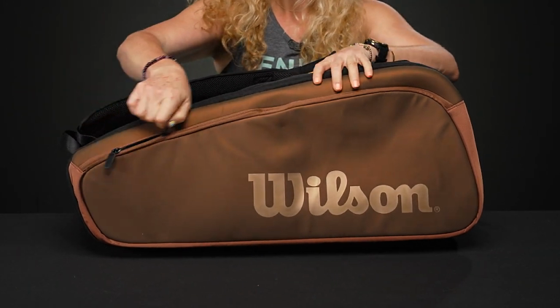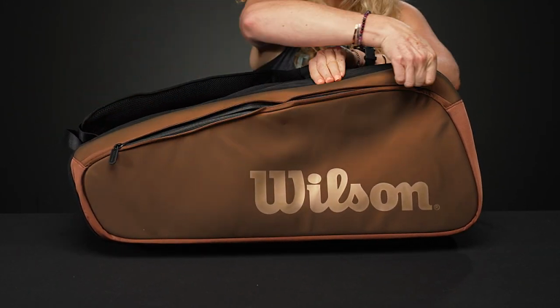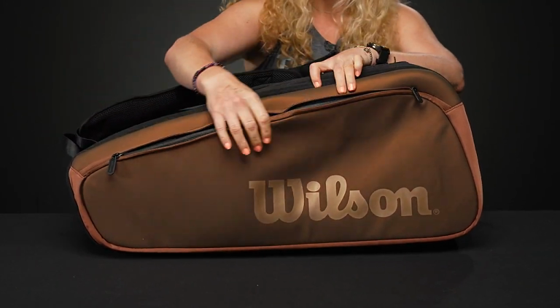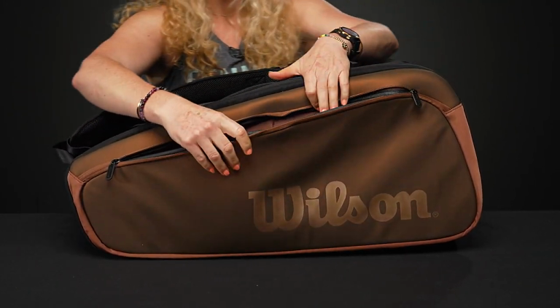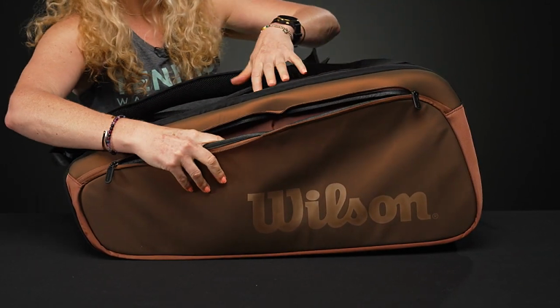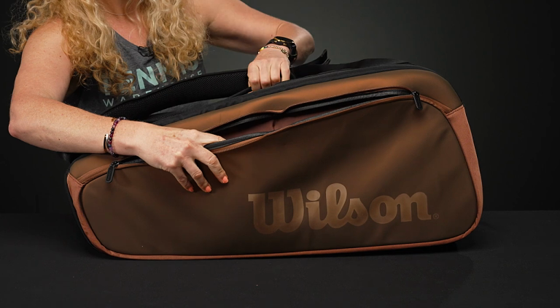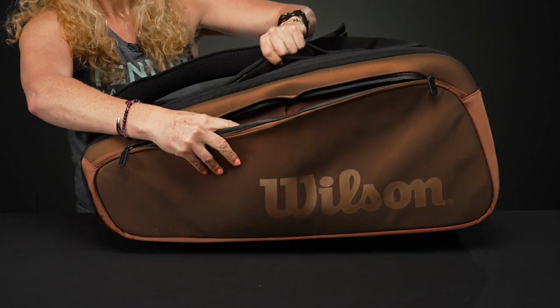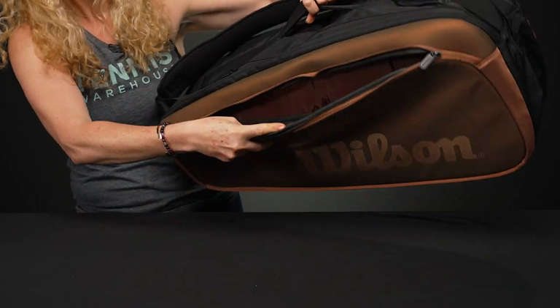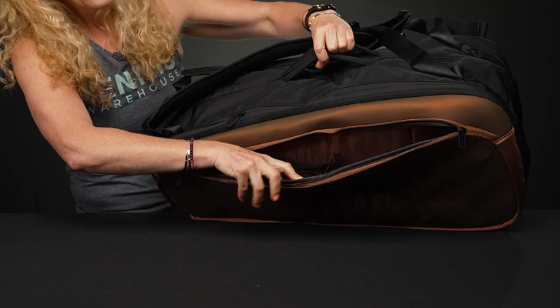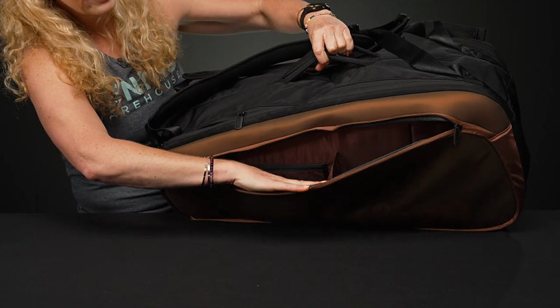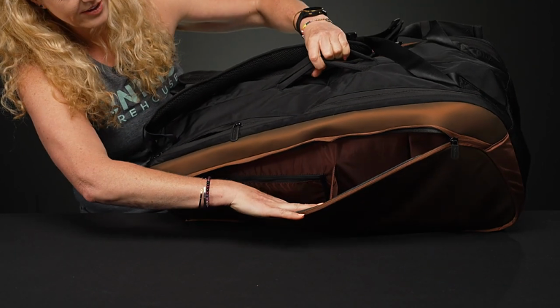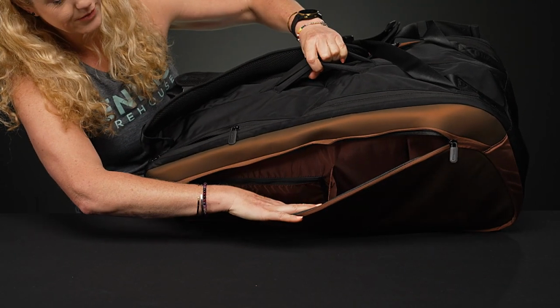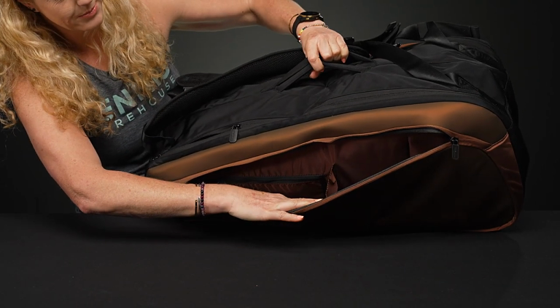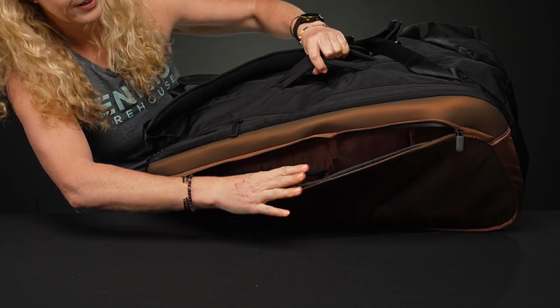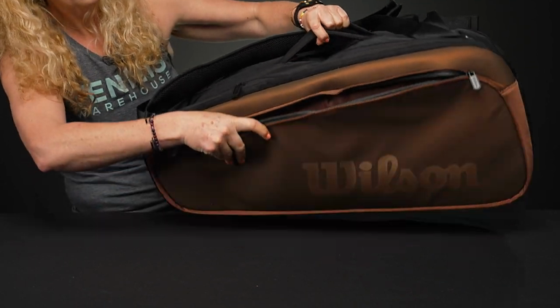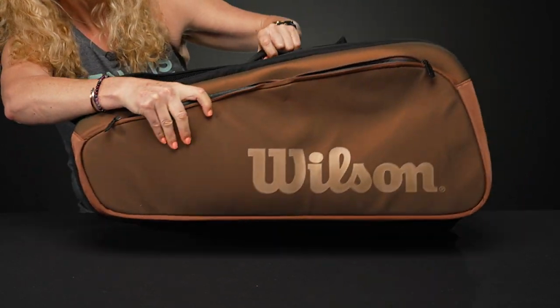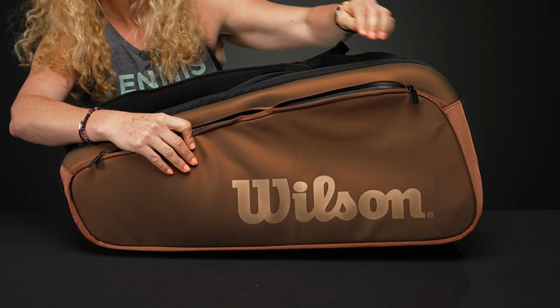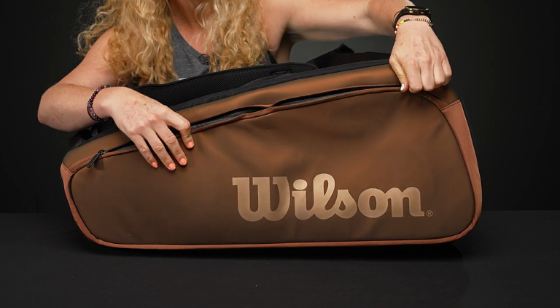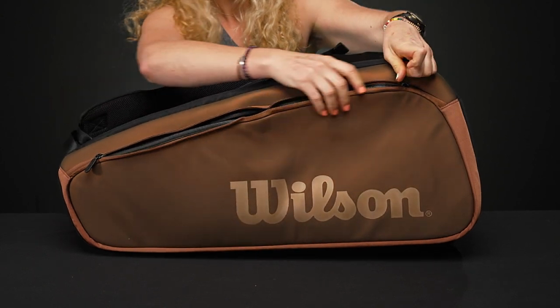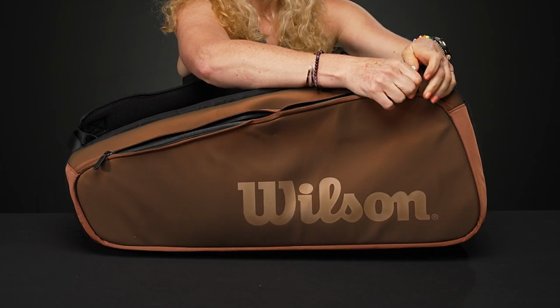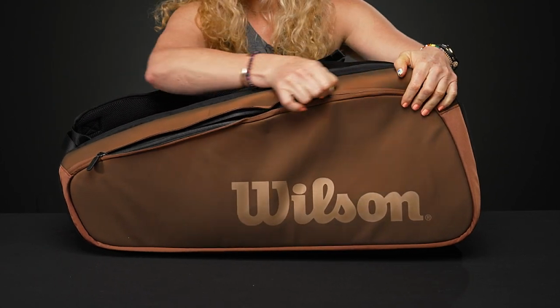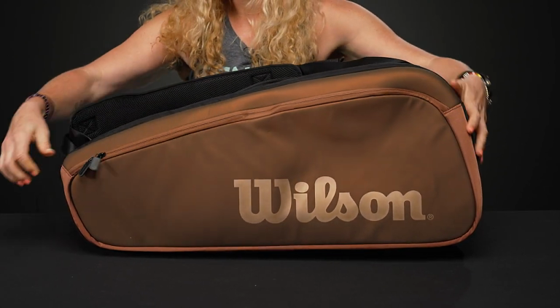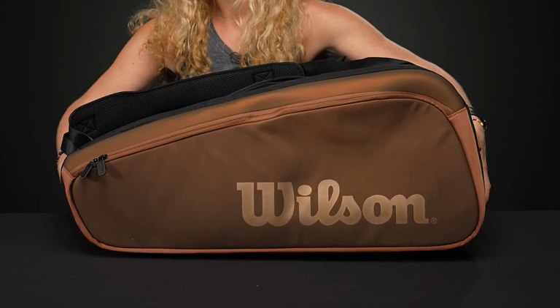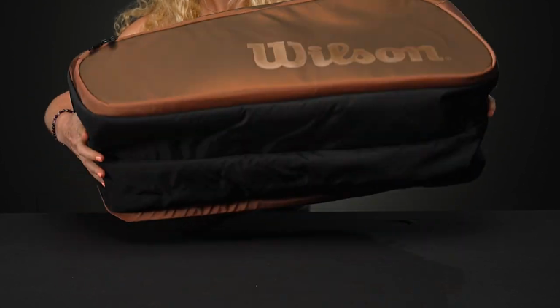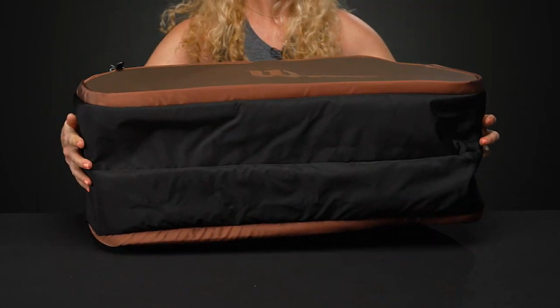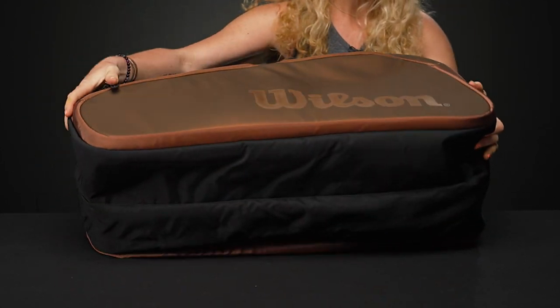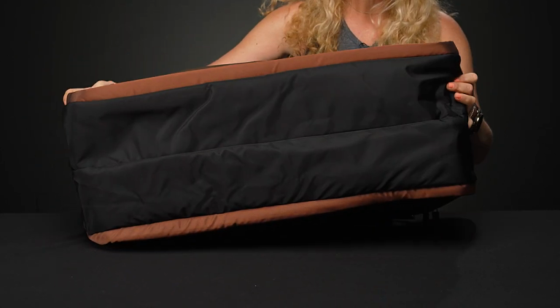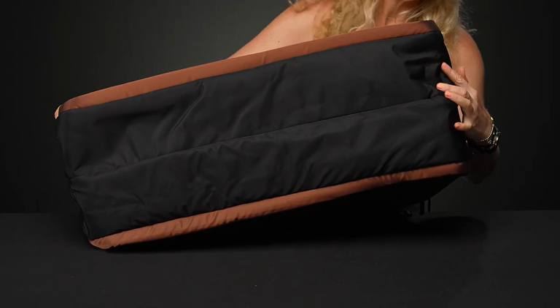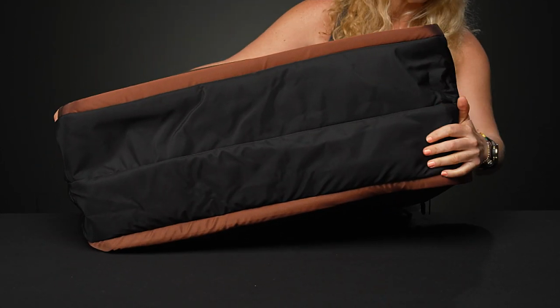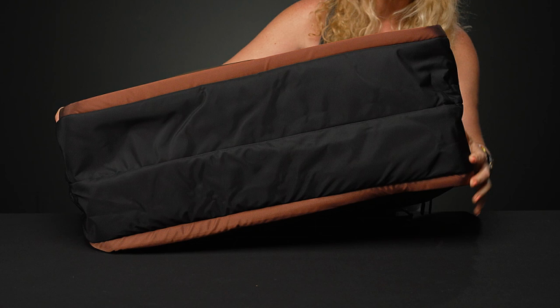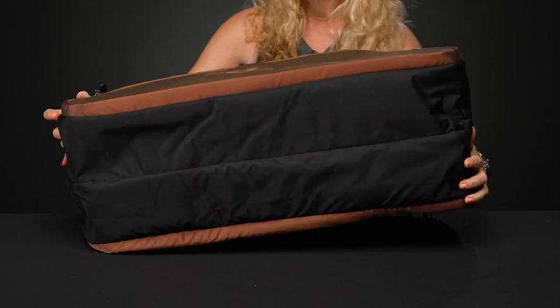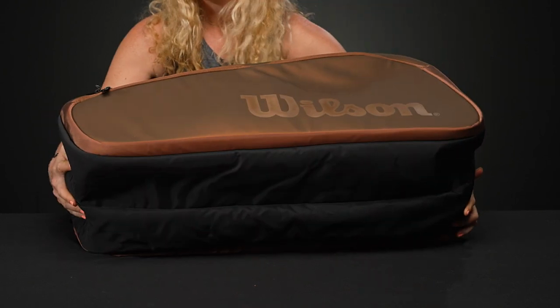Same molding, same design on the back pocket, and then you've got tons of storage space for even smaller items right there. The bottom of the bag — nothing too crazy going on — it's going to be nice and durable.